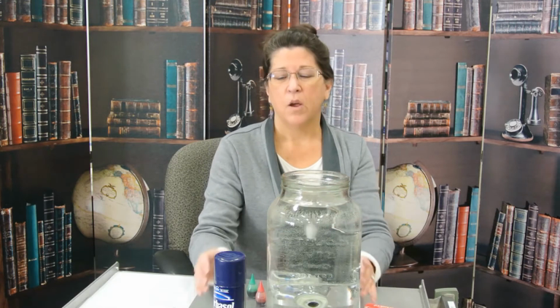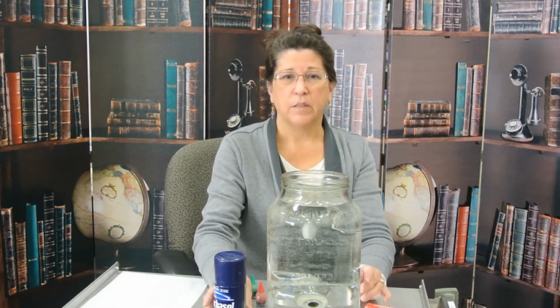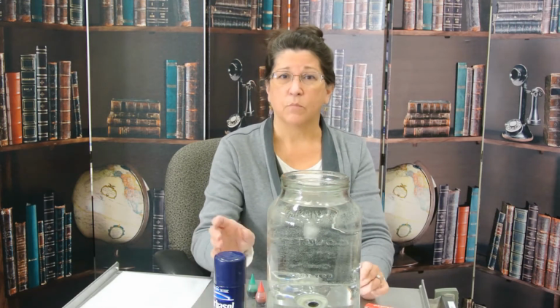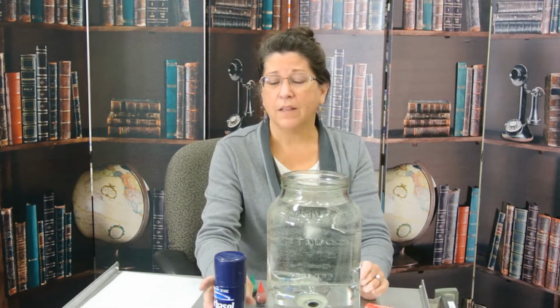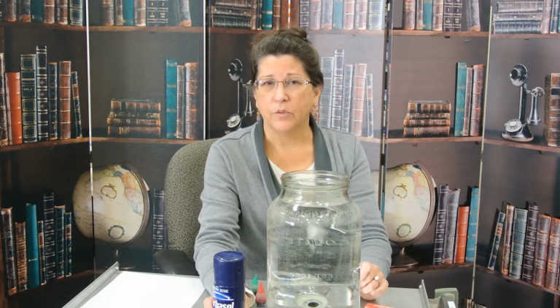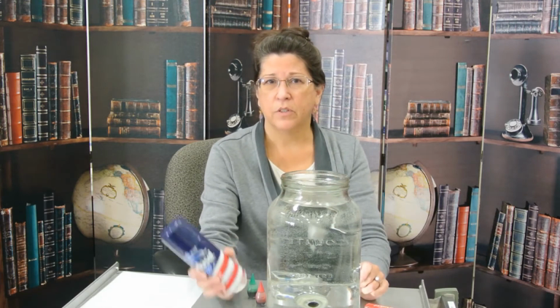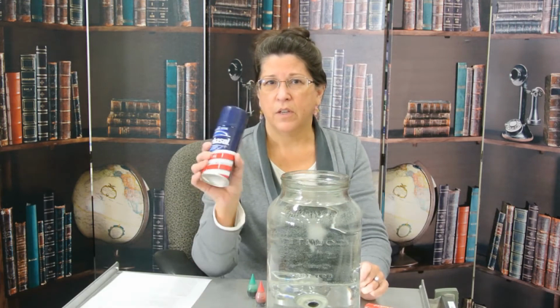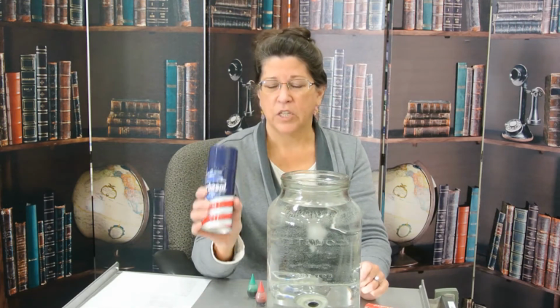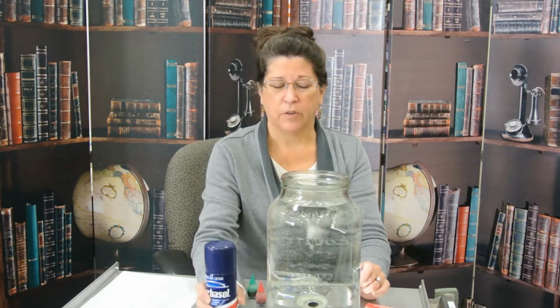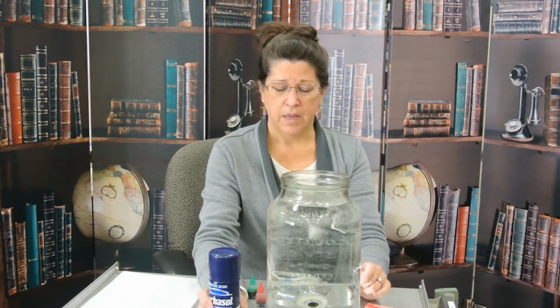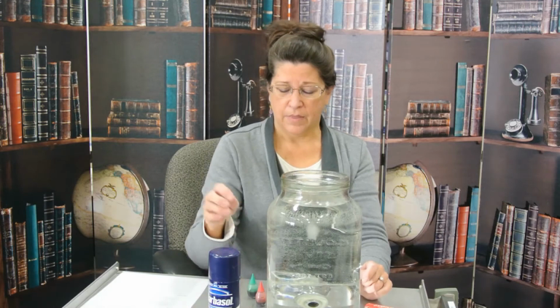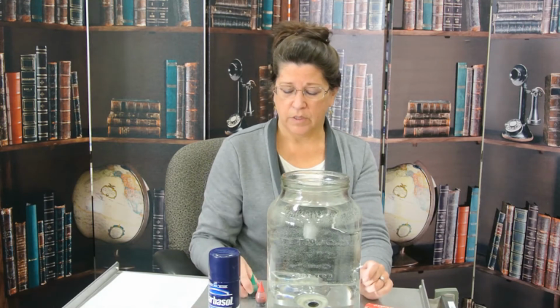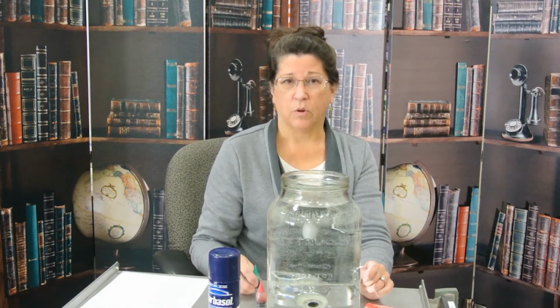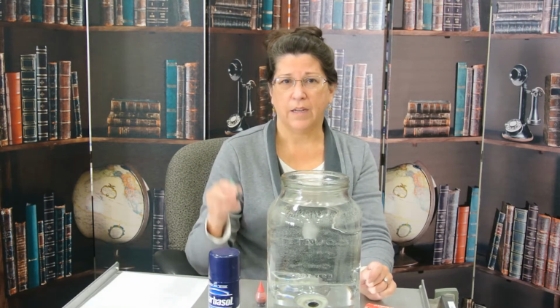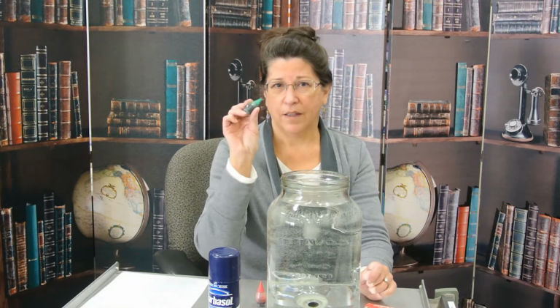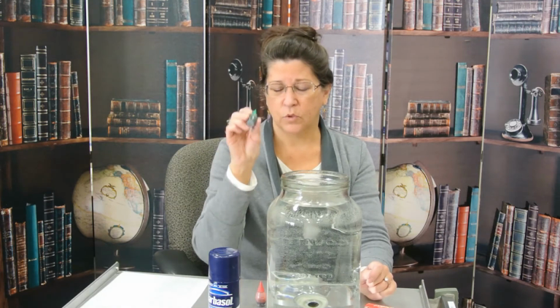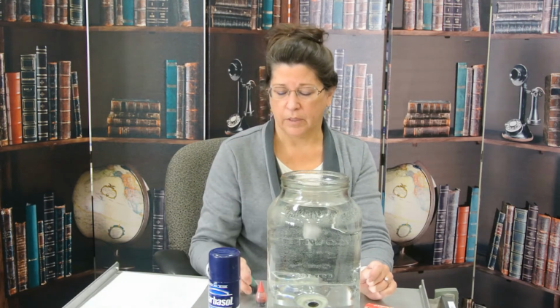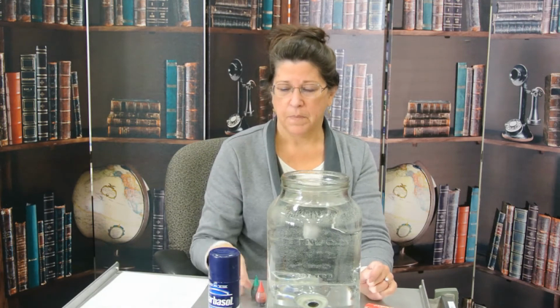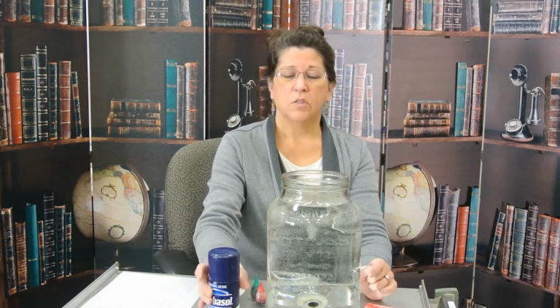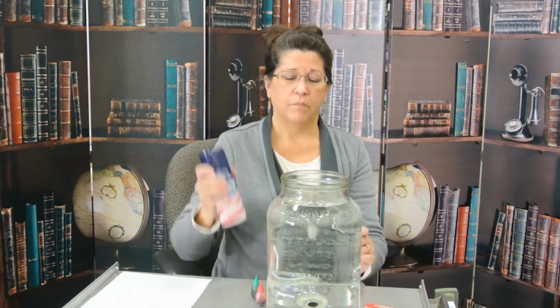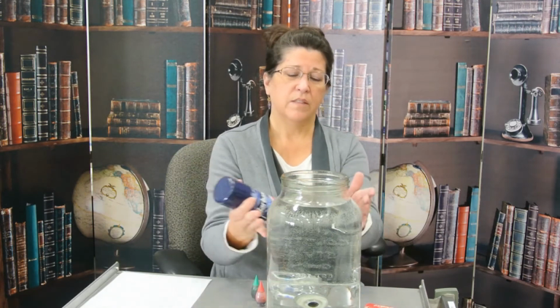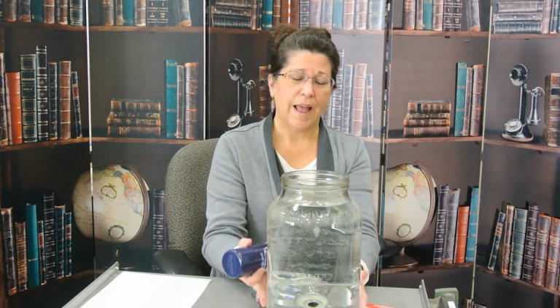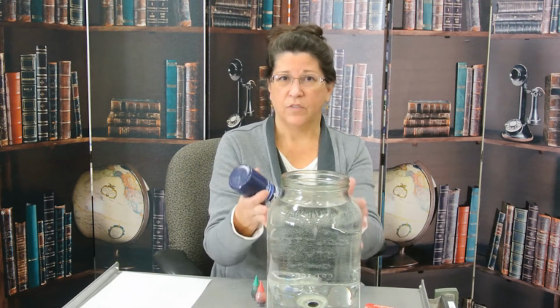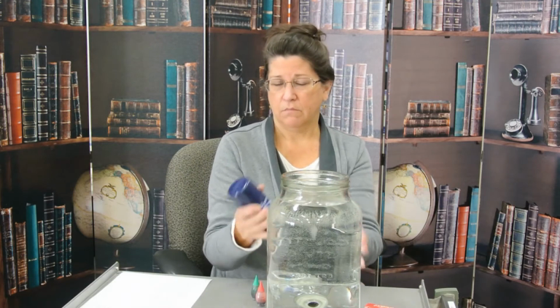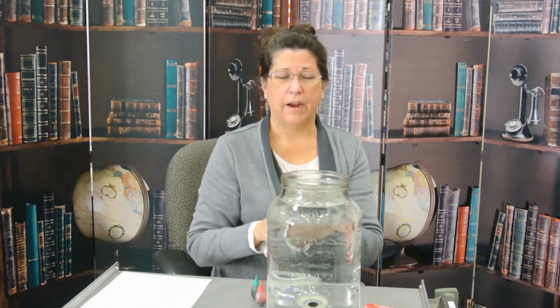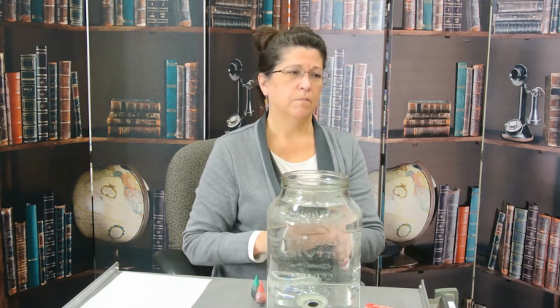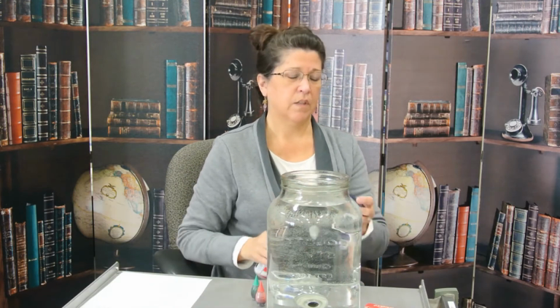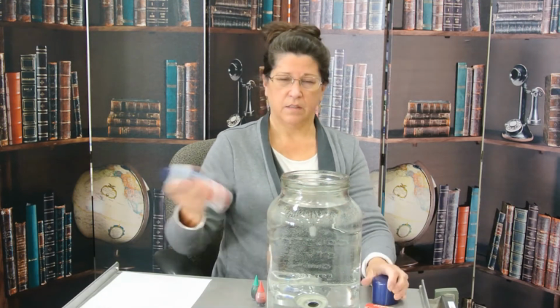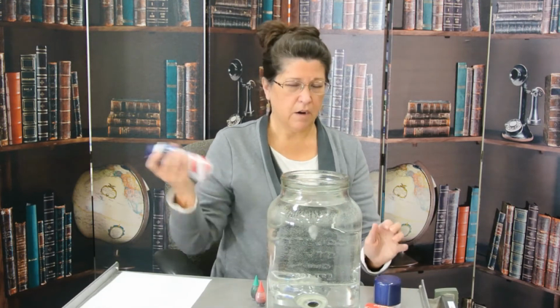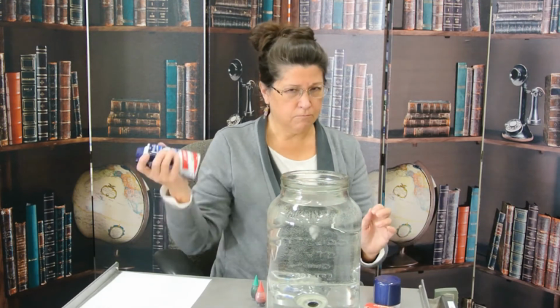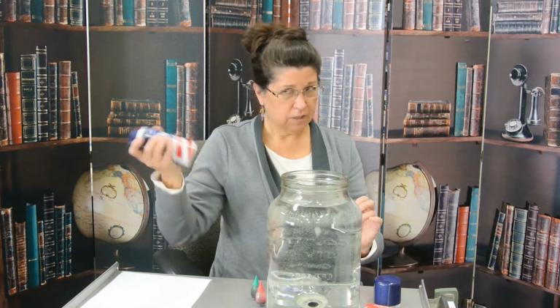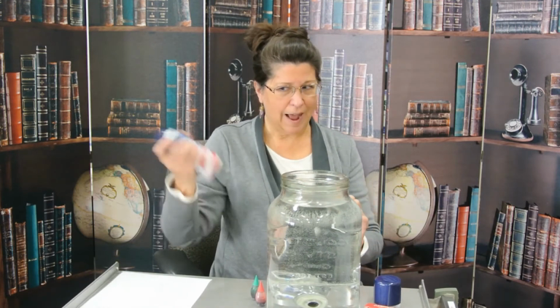We're going to make some rain clouds with shaving cream, and then we're going to use our rain as food coloring. So this is our atmosphere, our air. This is going to be our clouds.